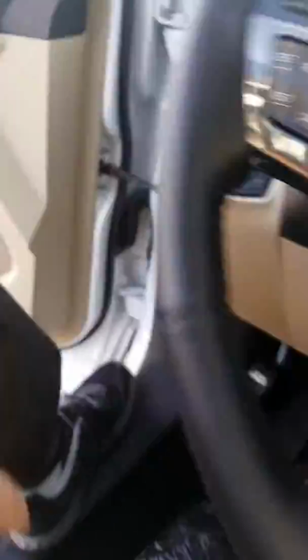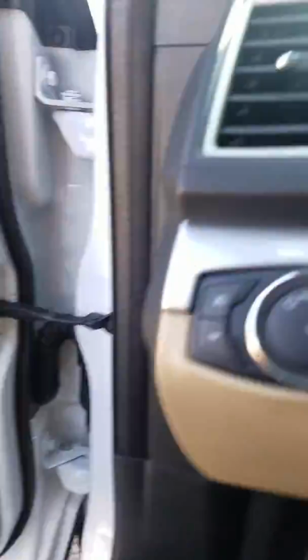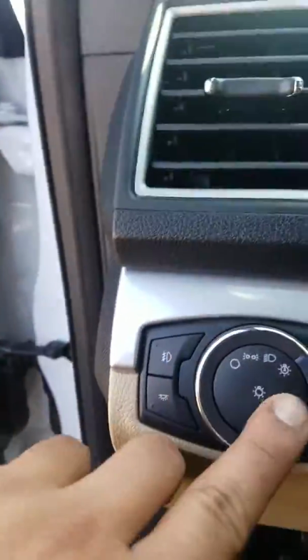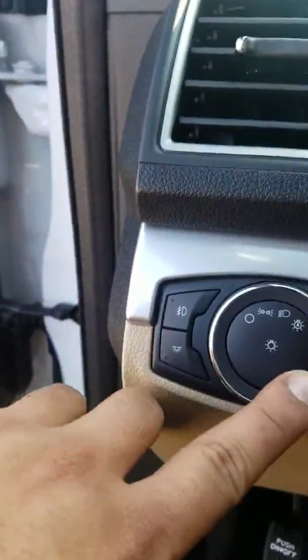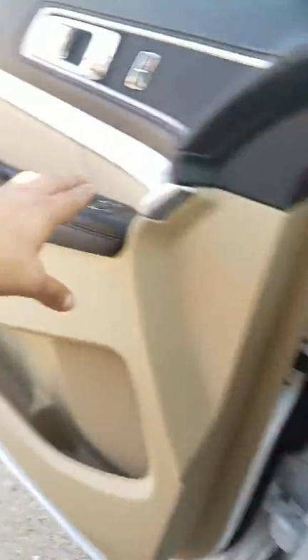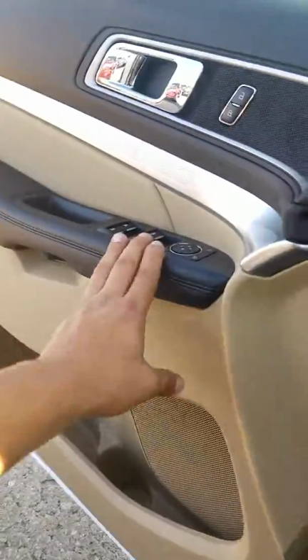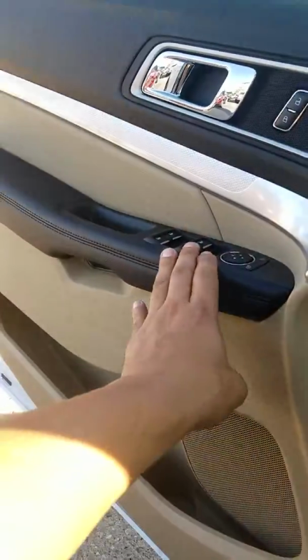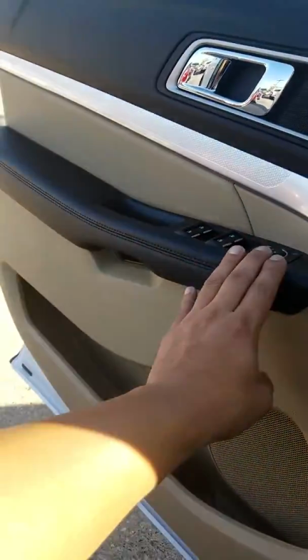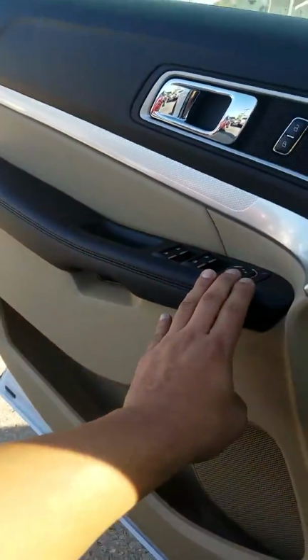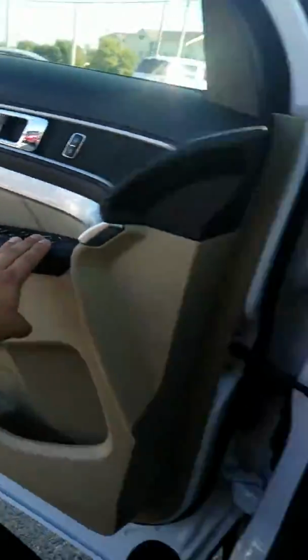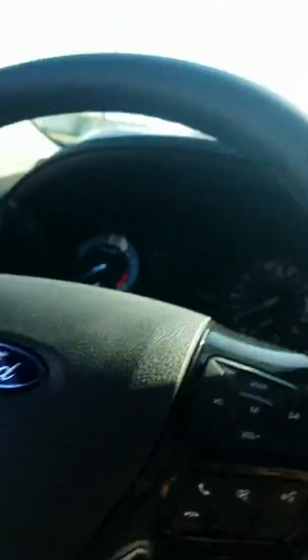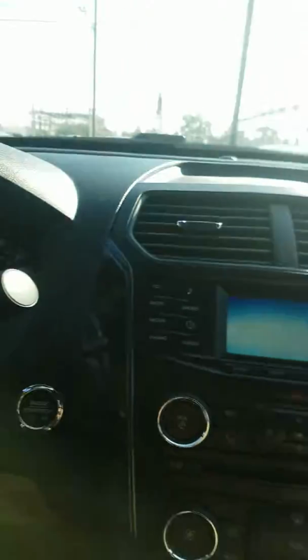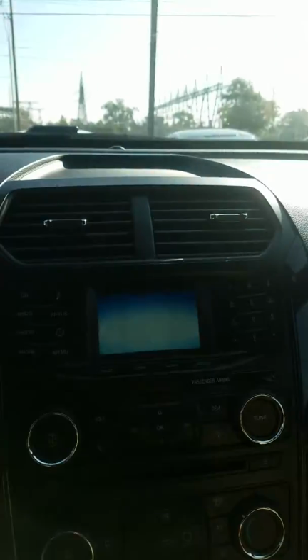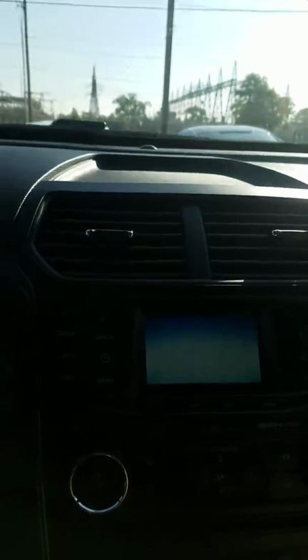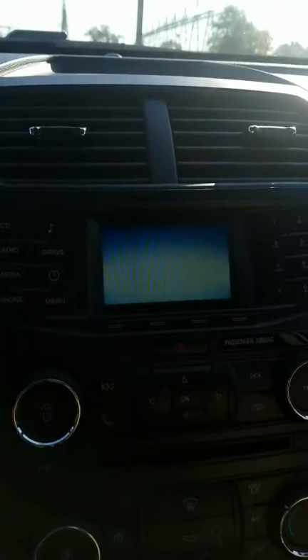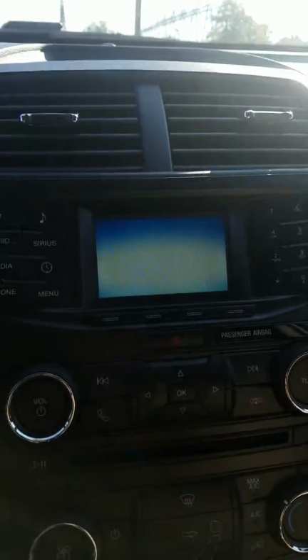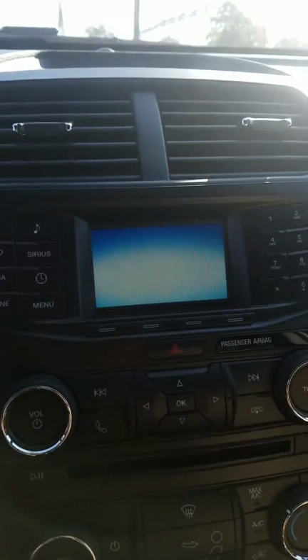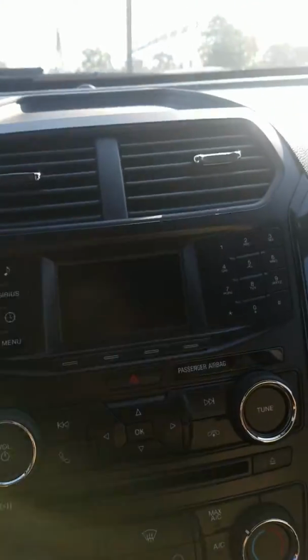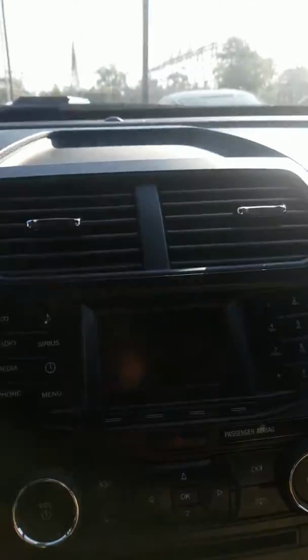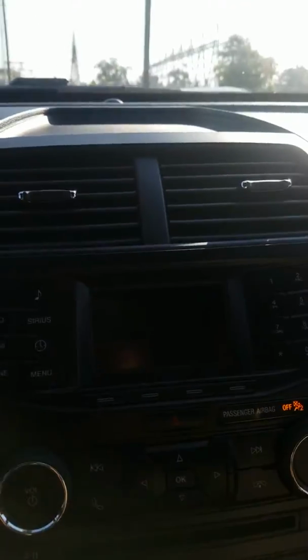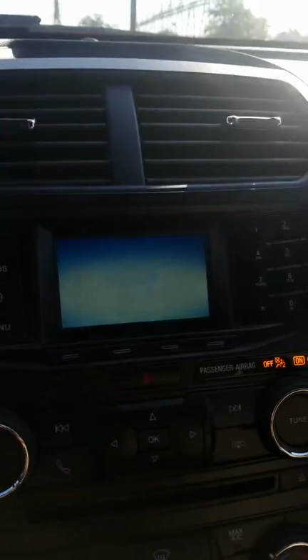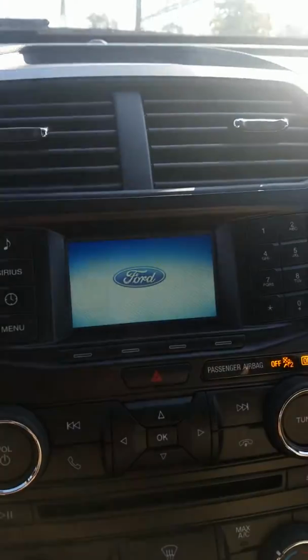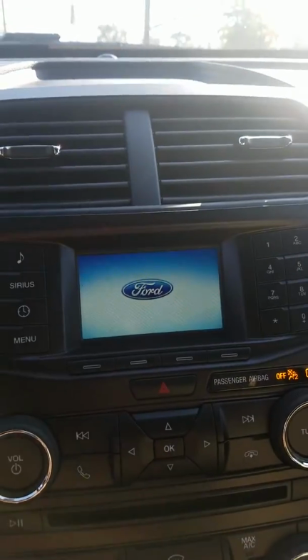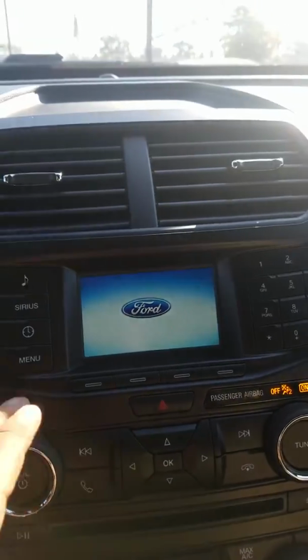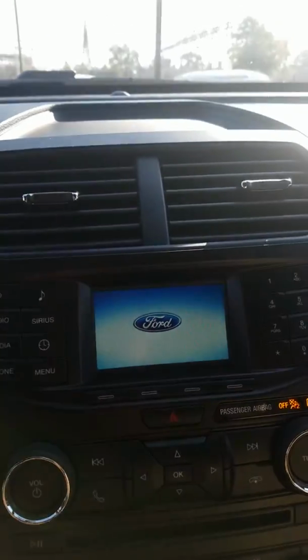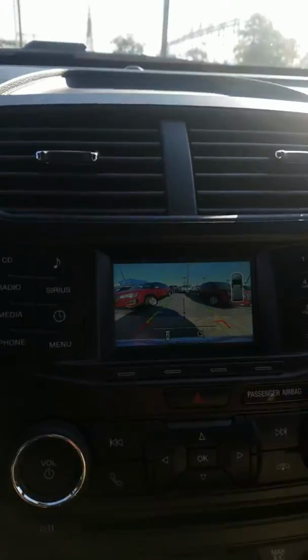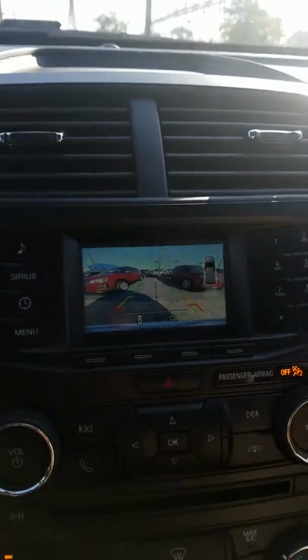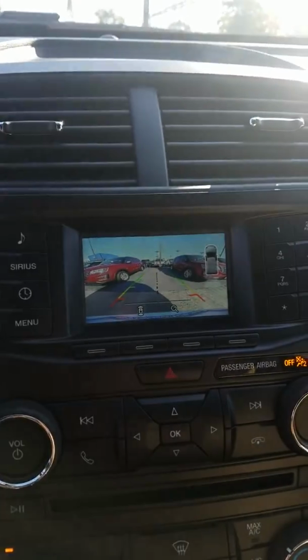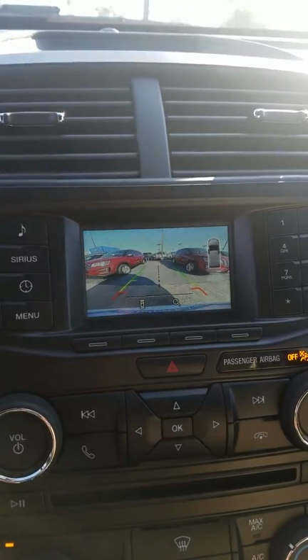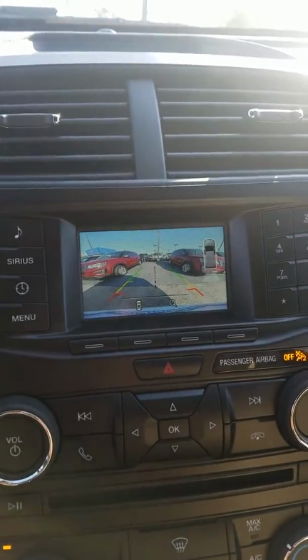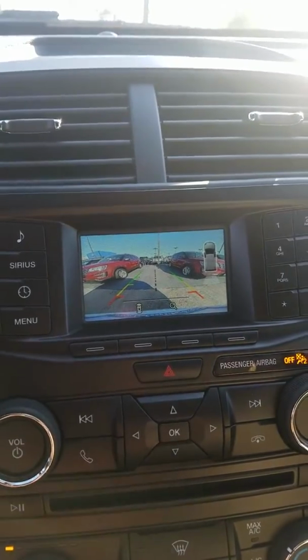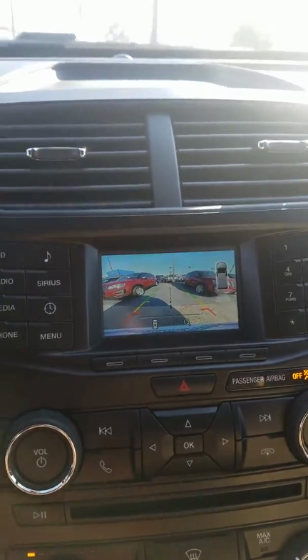It's got the automatic running lights, power door locks, power windows, power mirrors. This thing does feature a backup camera, which I'm going to go ahead and highlight for you. So there's your backup camera for you.